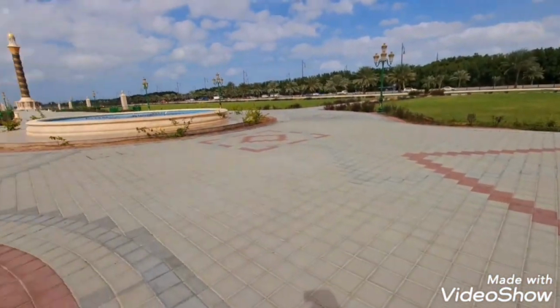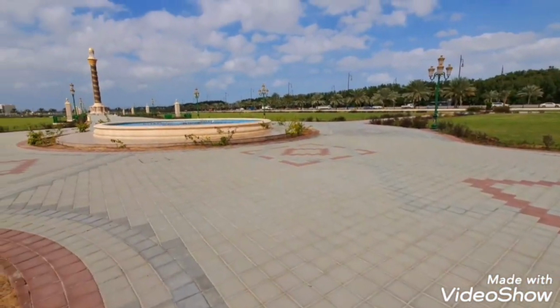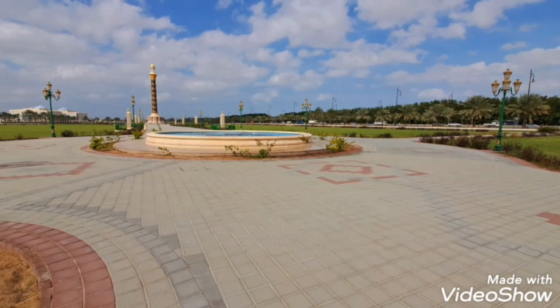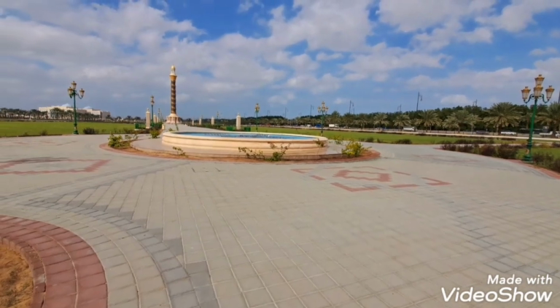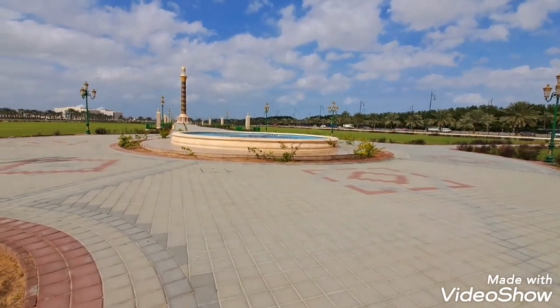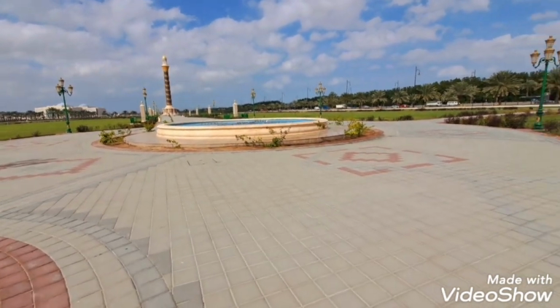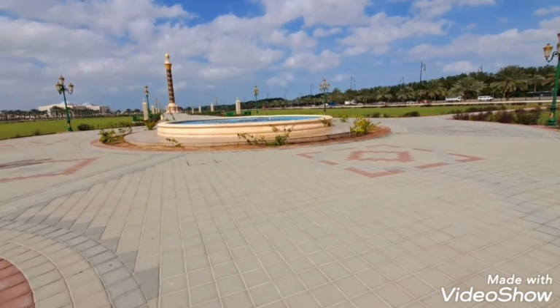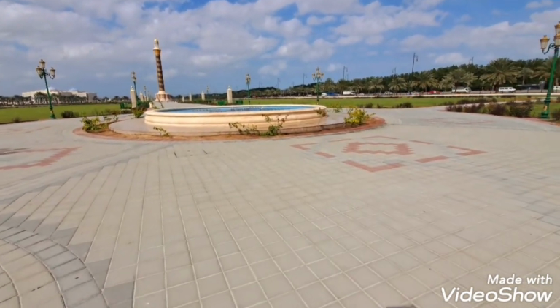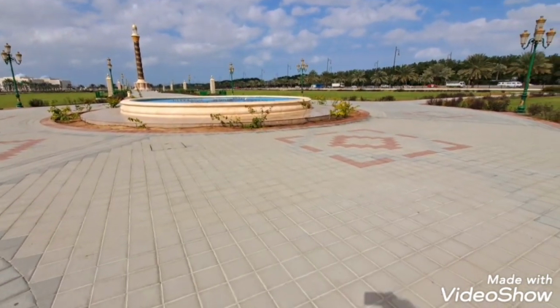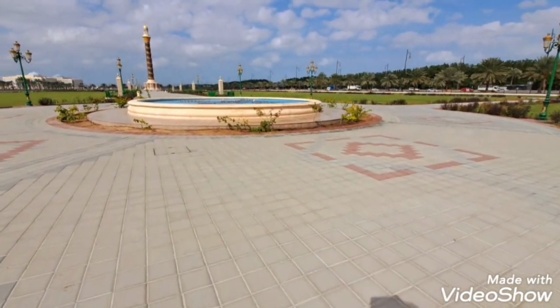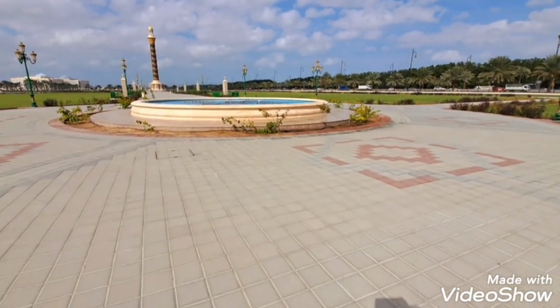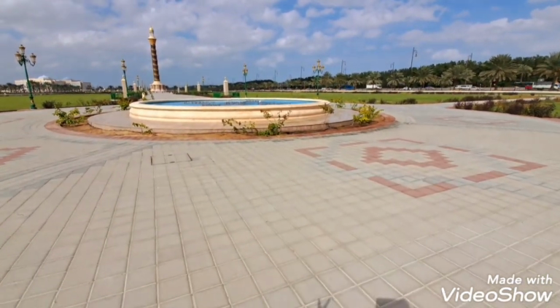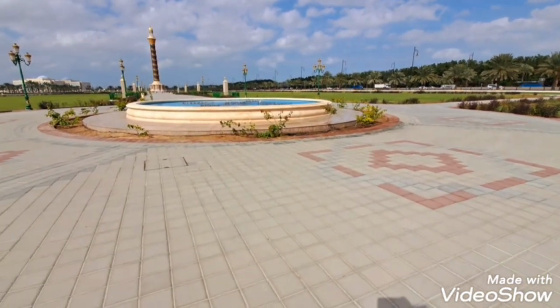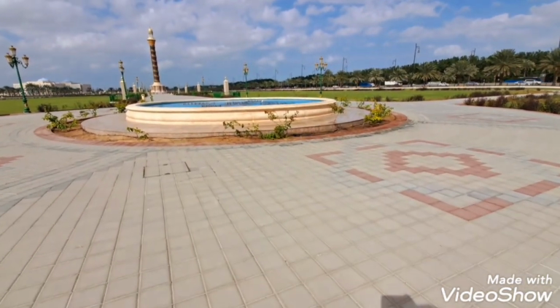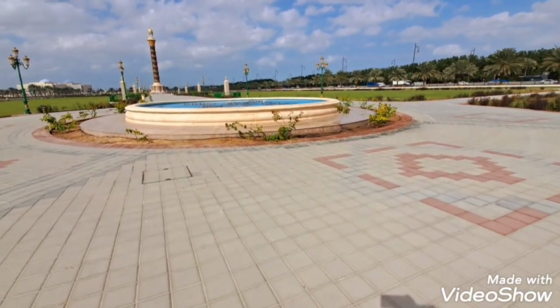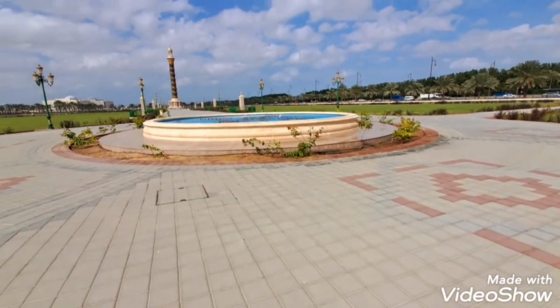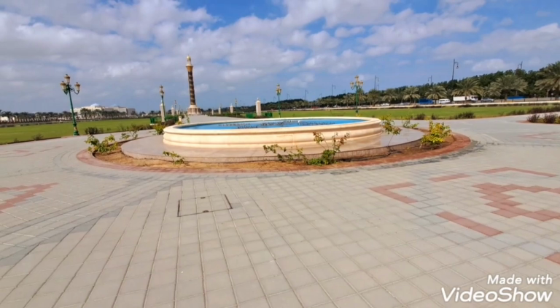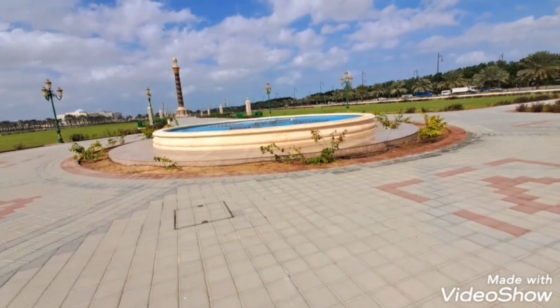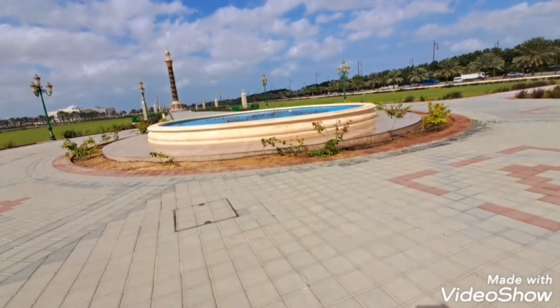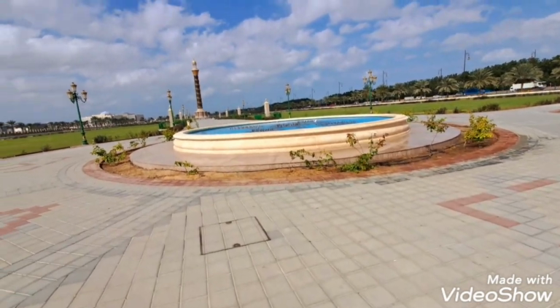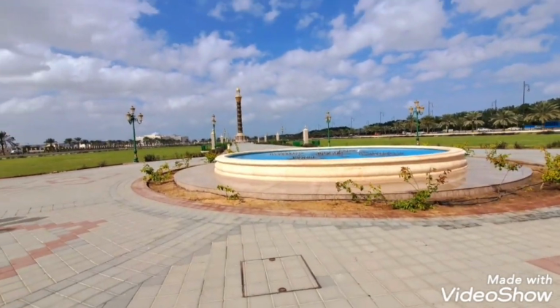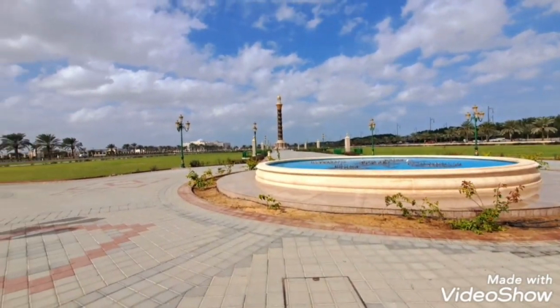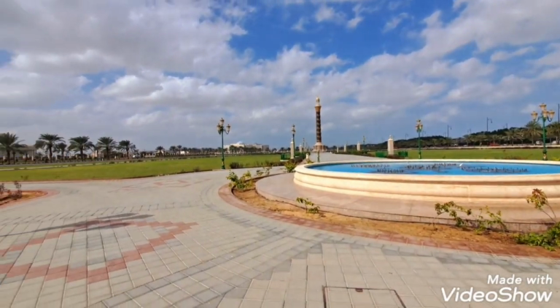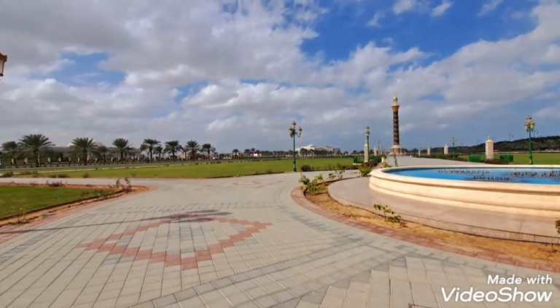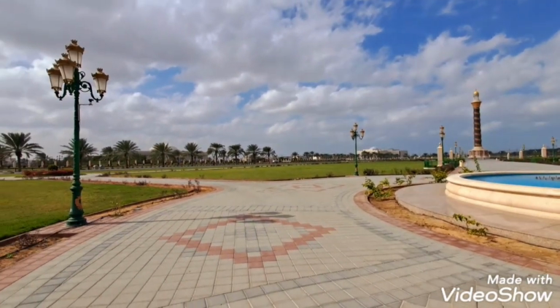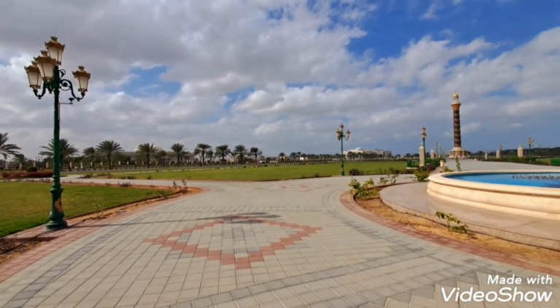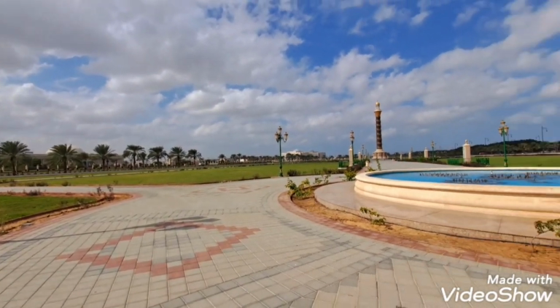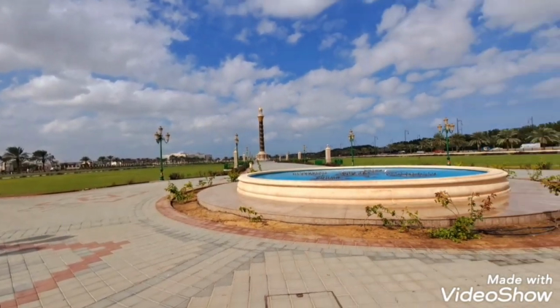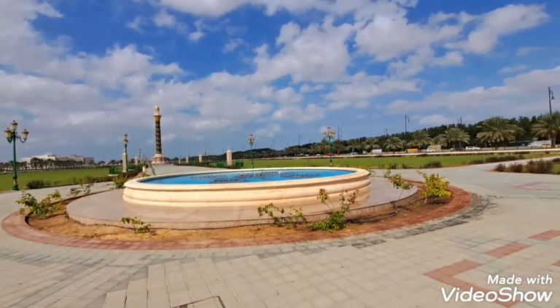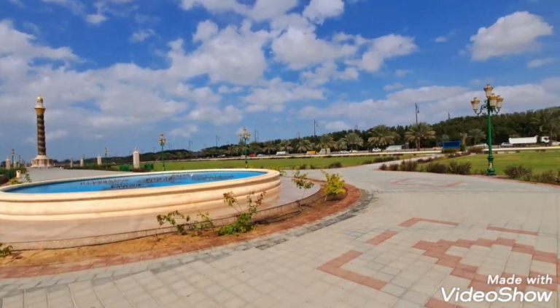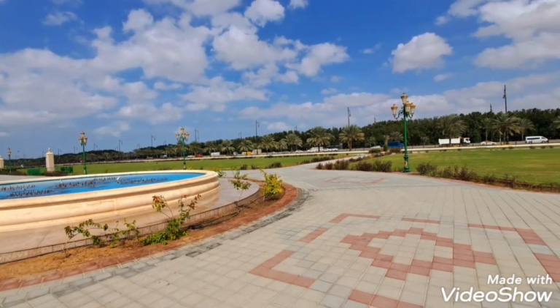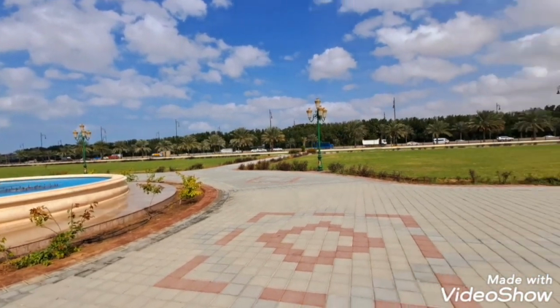This is actually a fountain and it is closed right now, but it will start again sometimes. It is completely open and amazing.